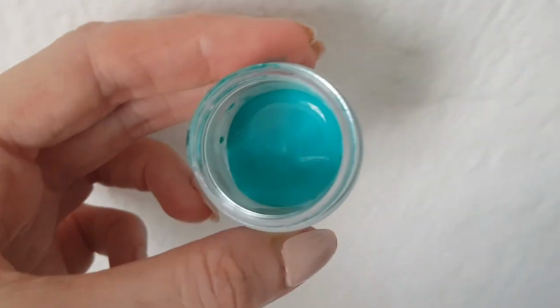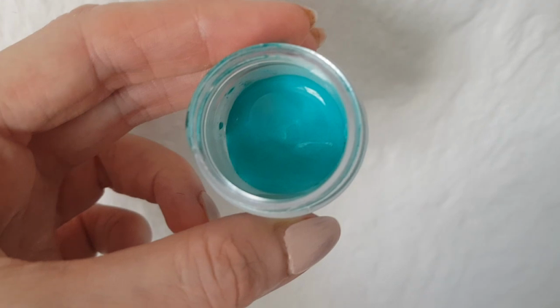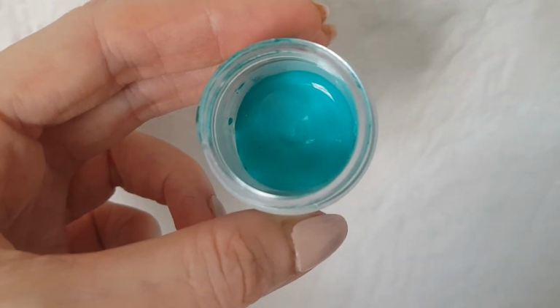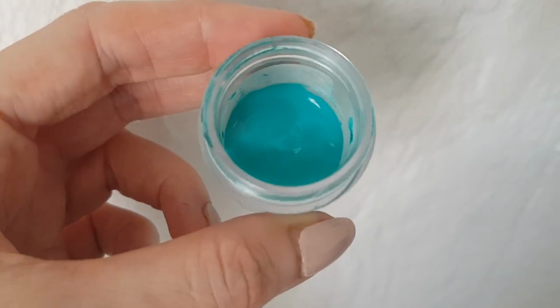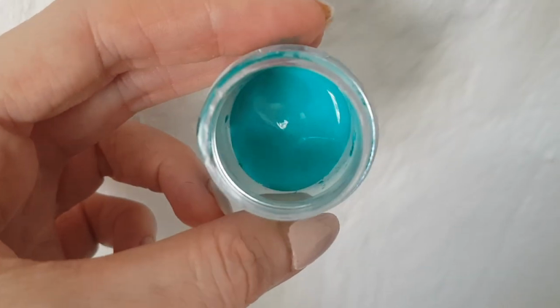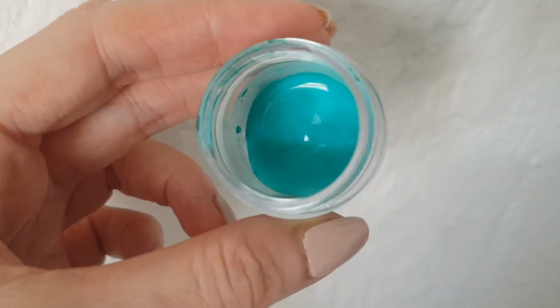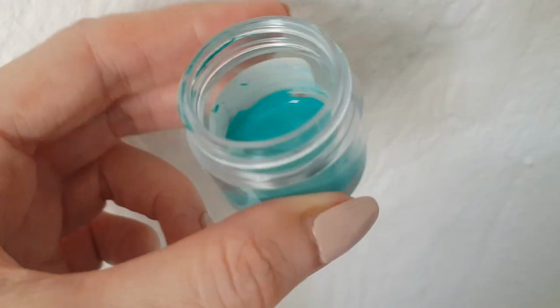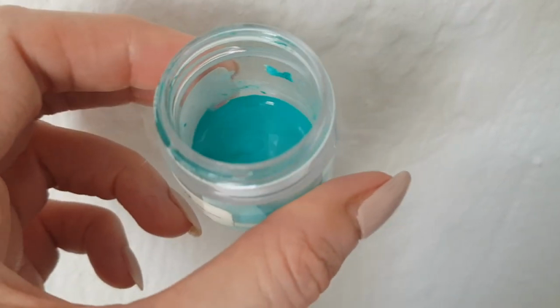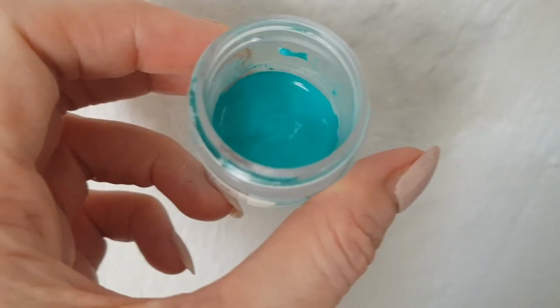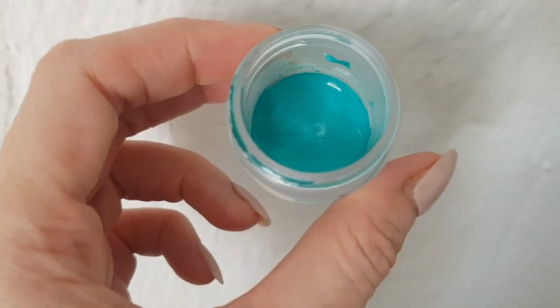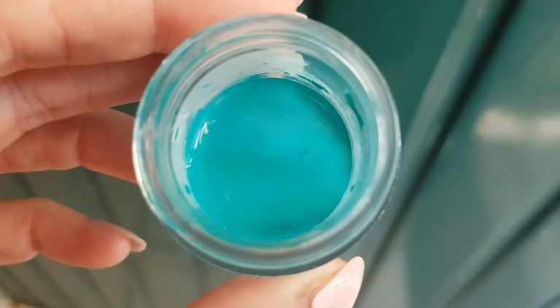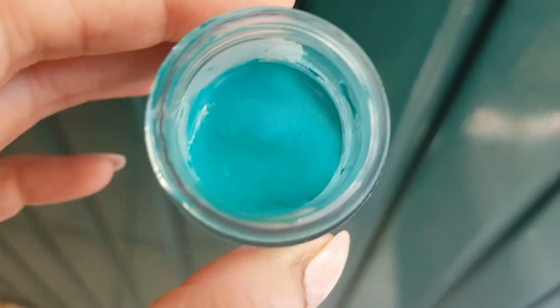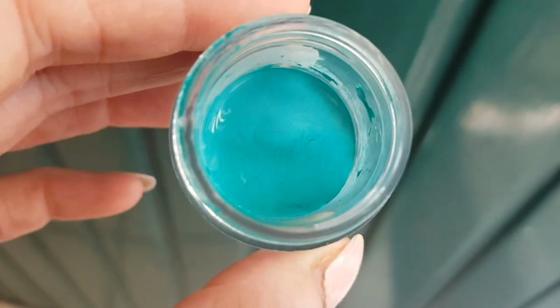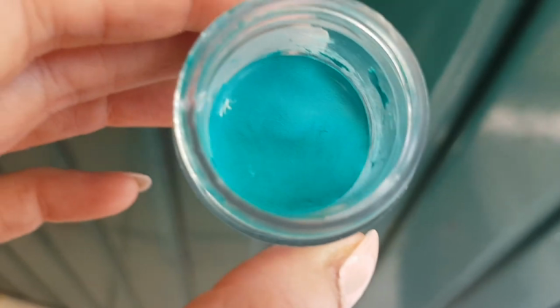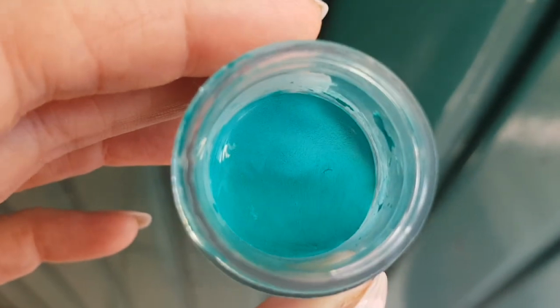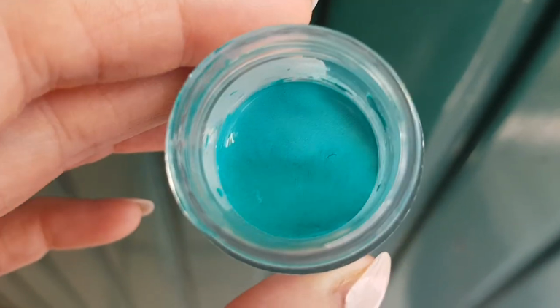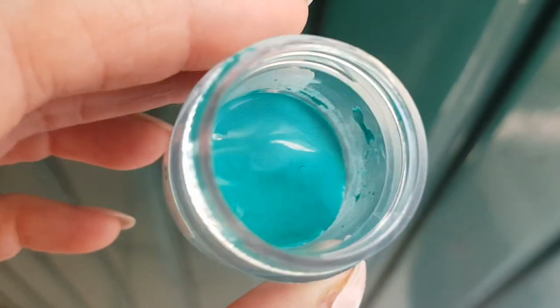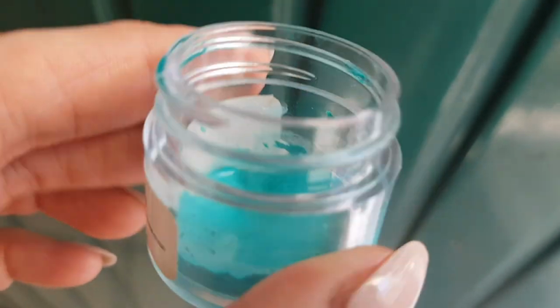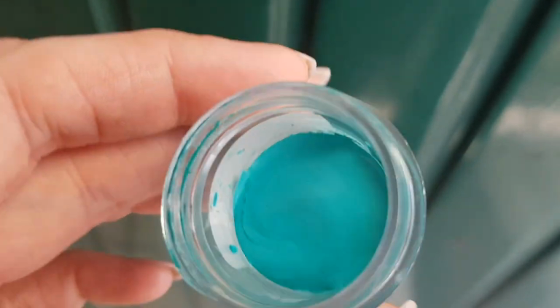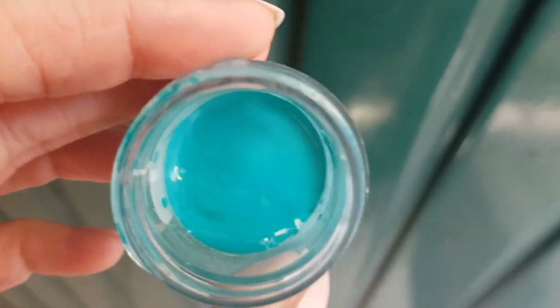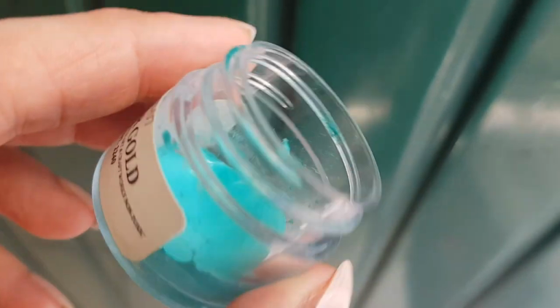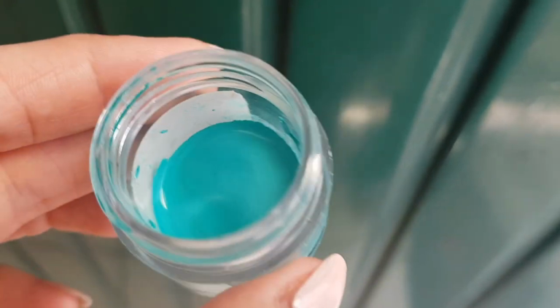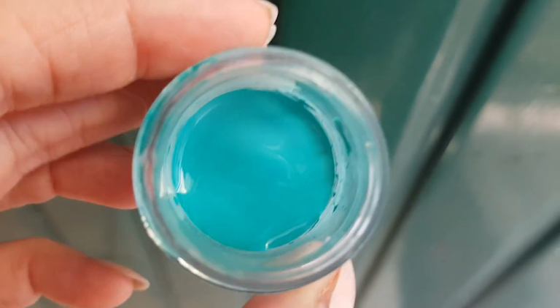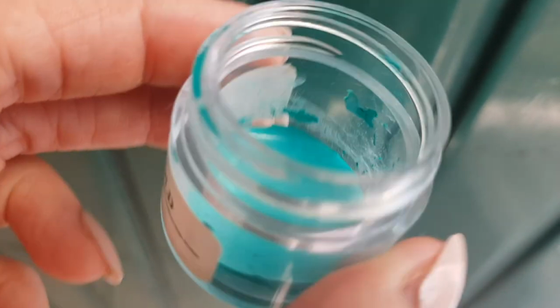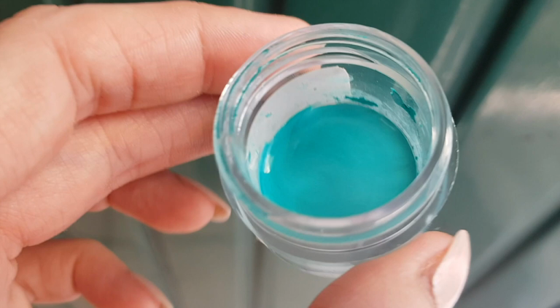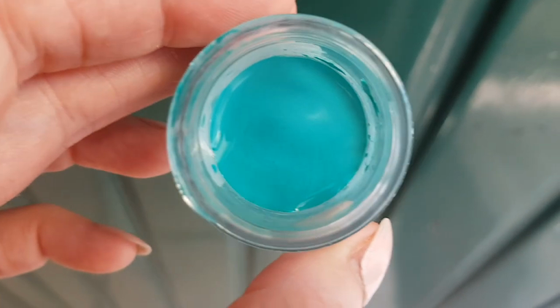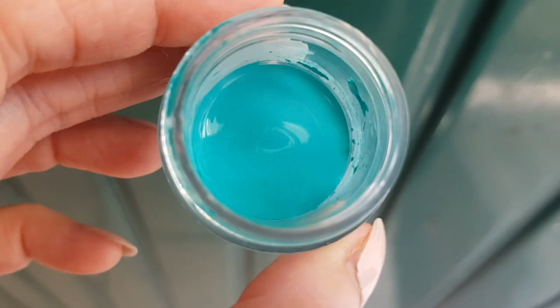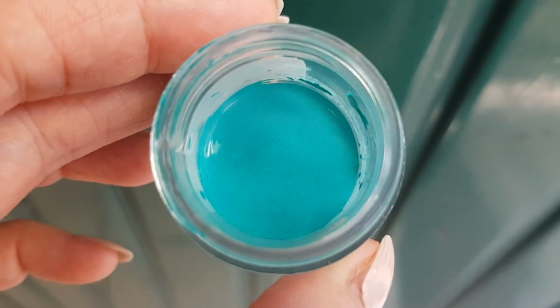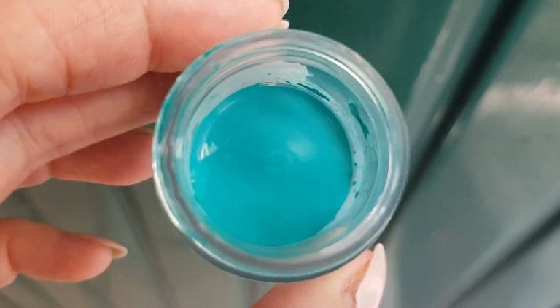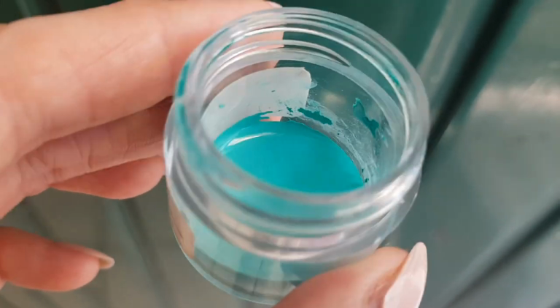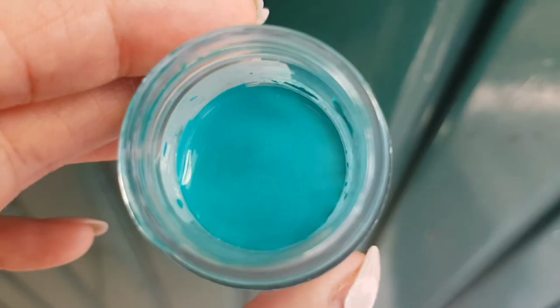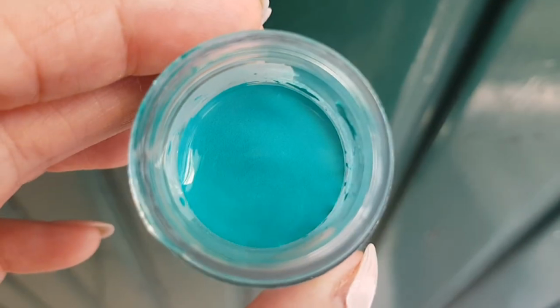This is pretty much the color I want to share with you. I honestly really like it — I think it's really cute. It's exactly the color I had in mind and it was really easy to make. Hopefully you can see what it actually looks like, how bright and vibrant and gorgeous it is.